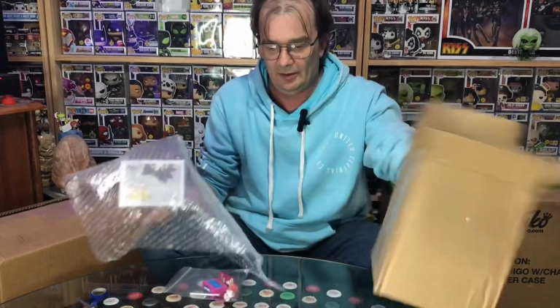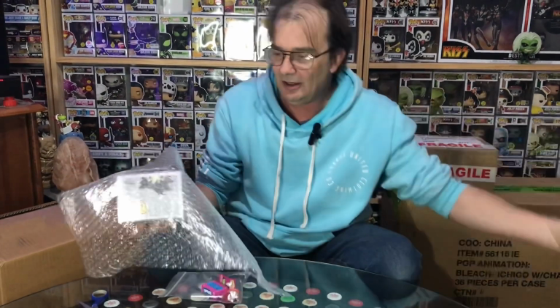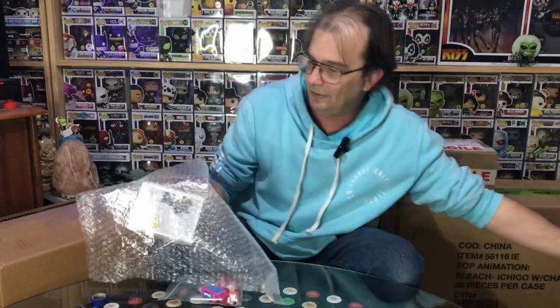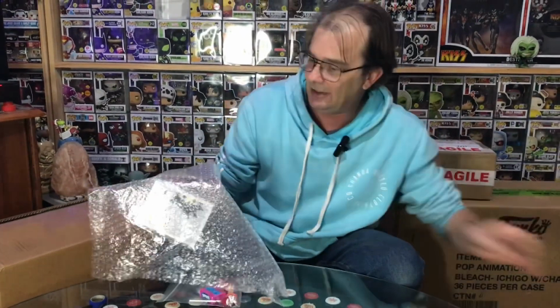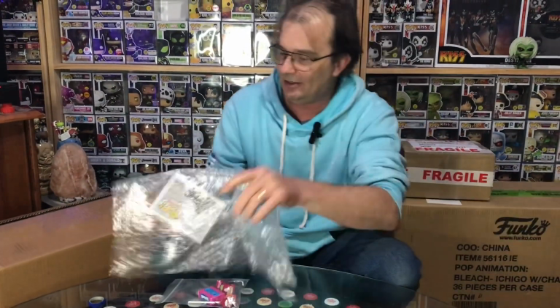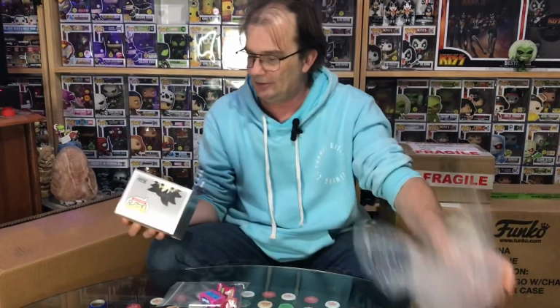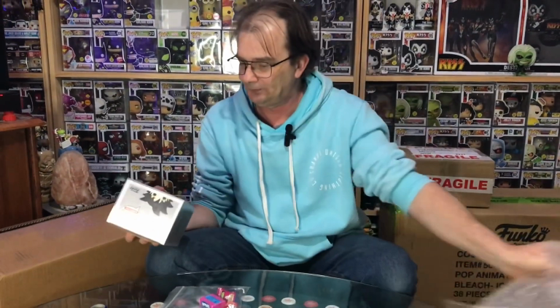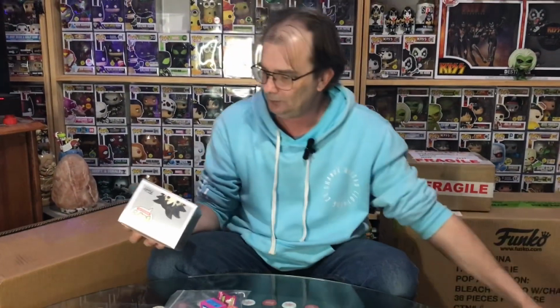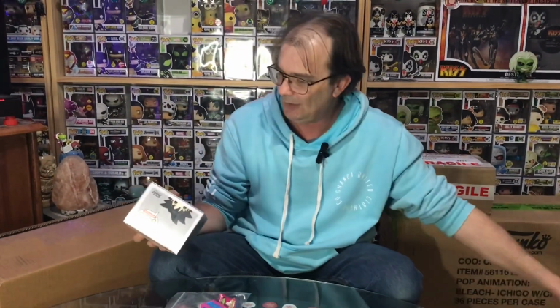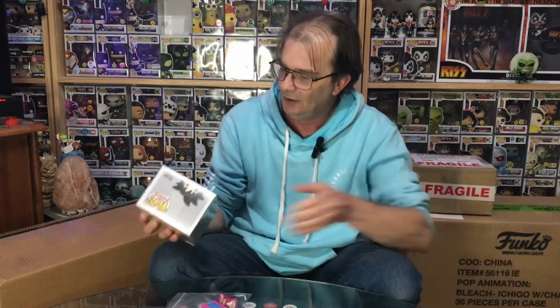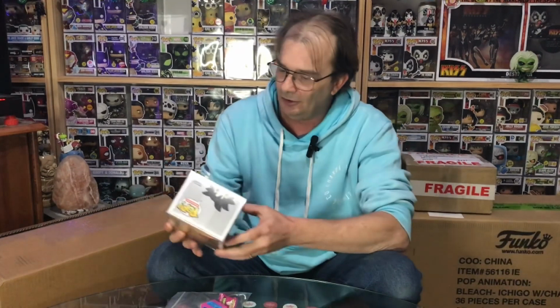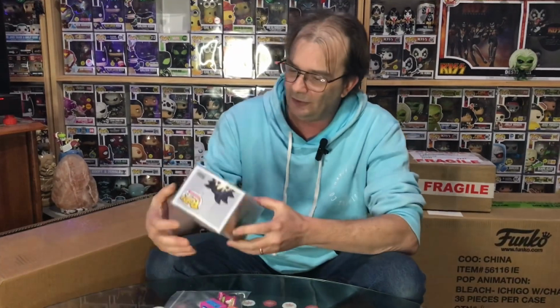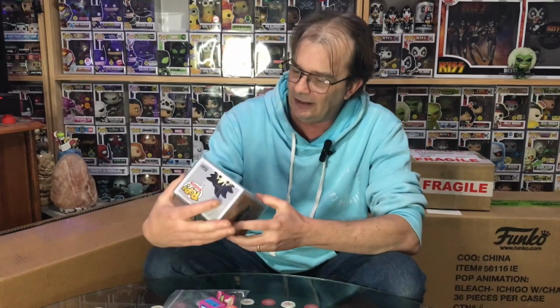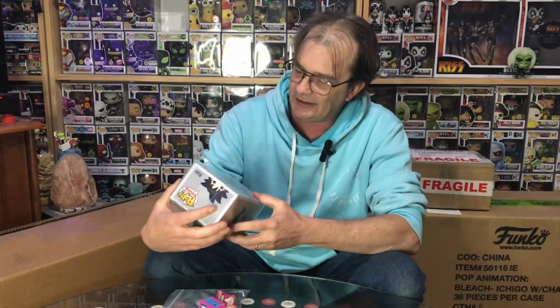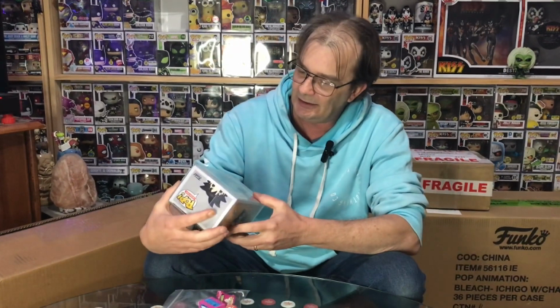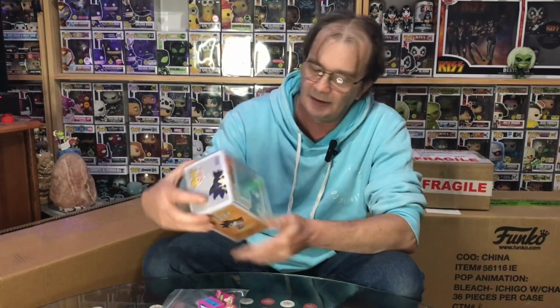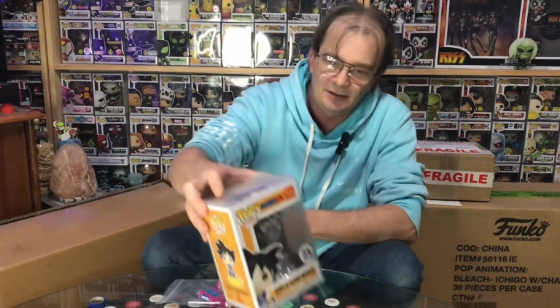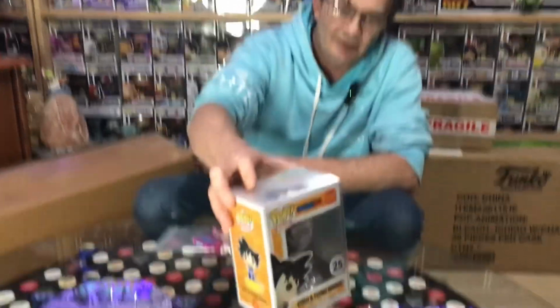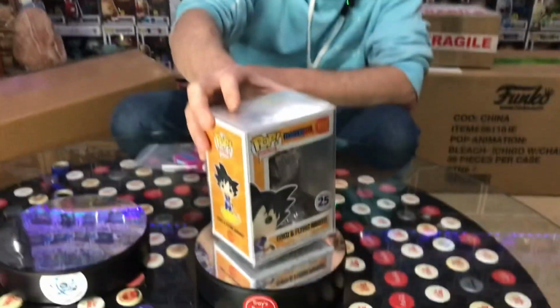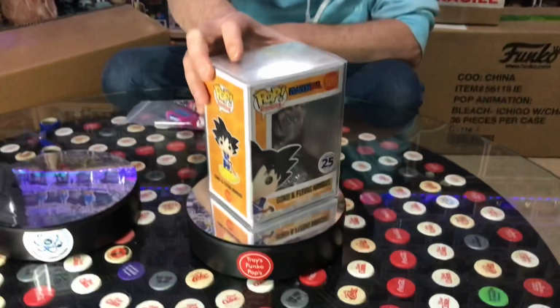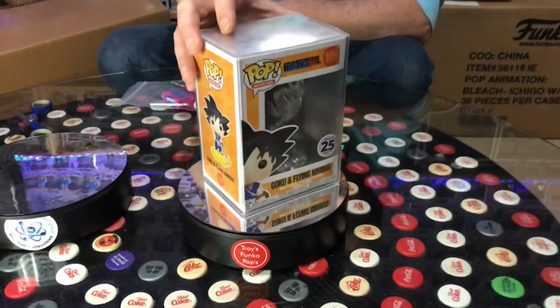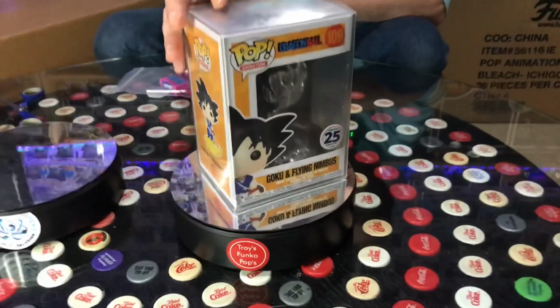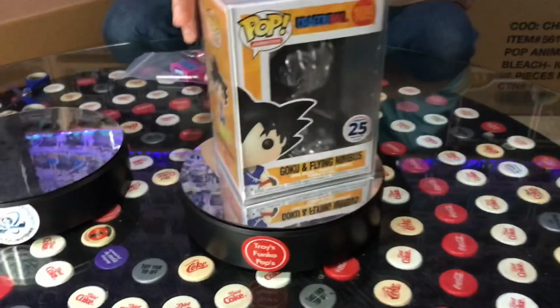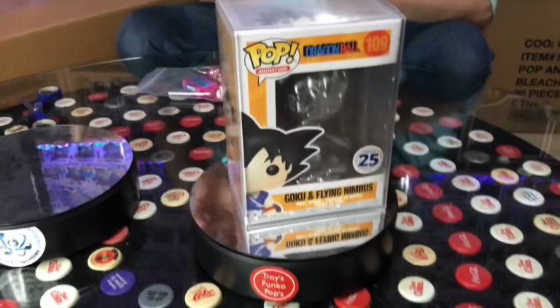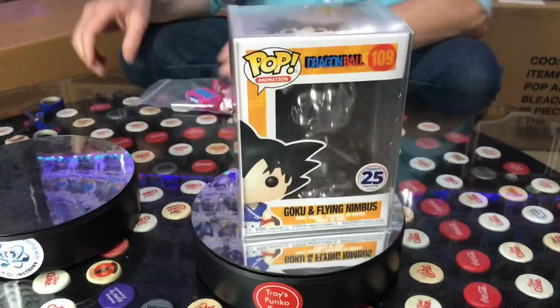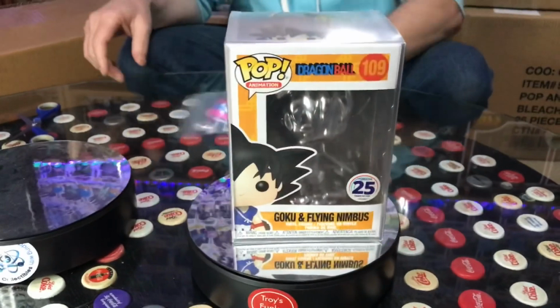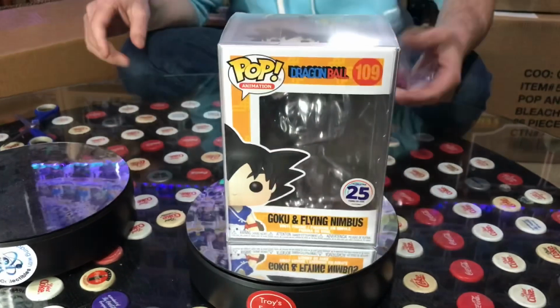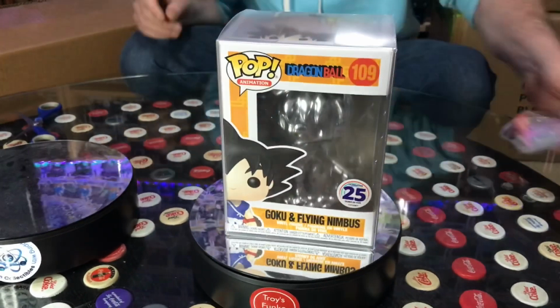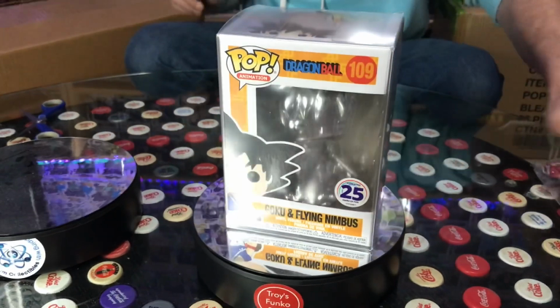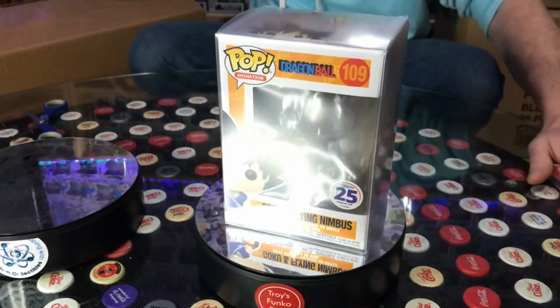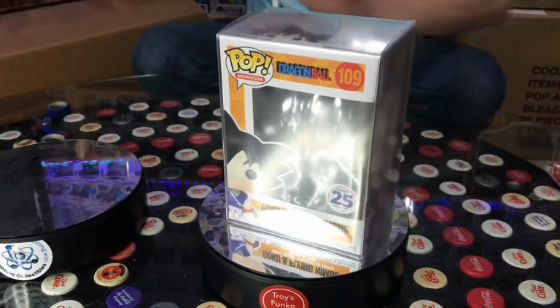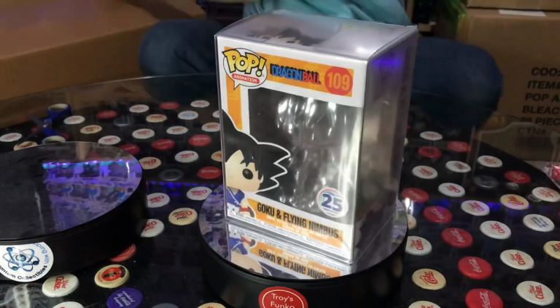Okay, first one out: Goku Flying Nimbus silver edition. And a bag of lollies.